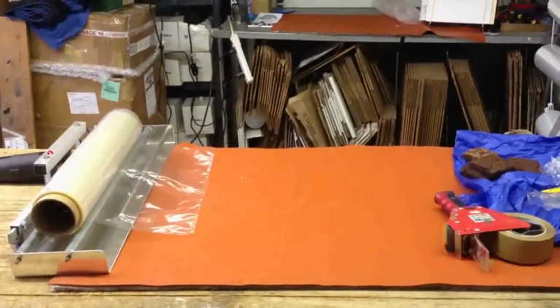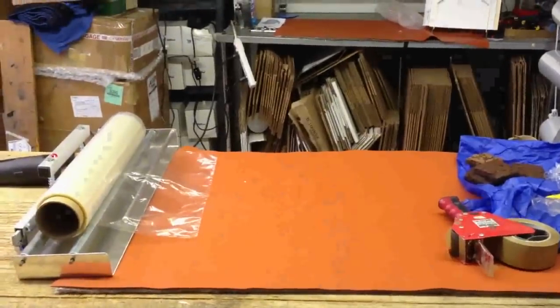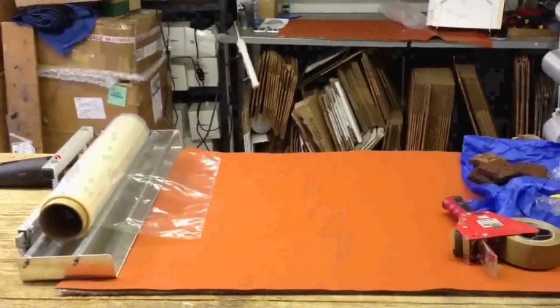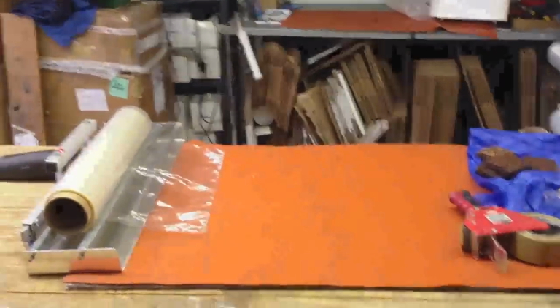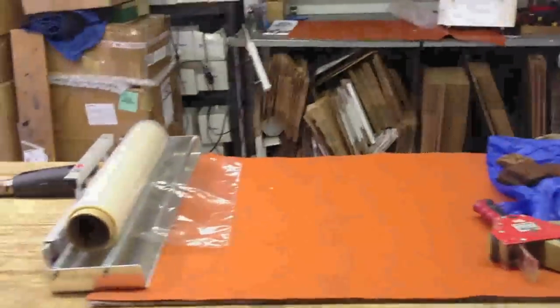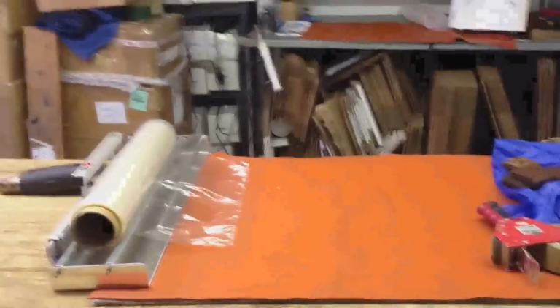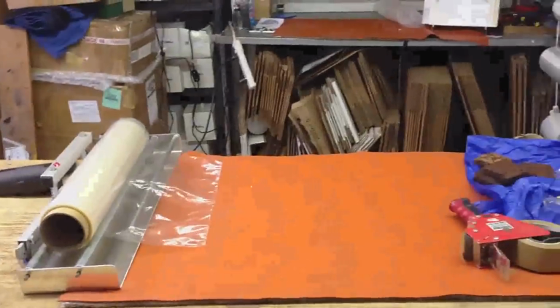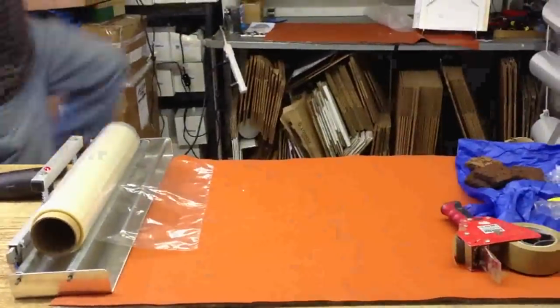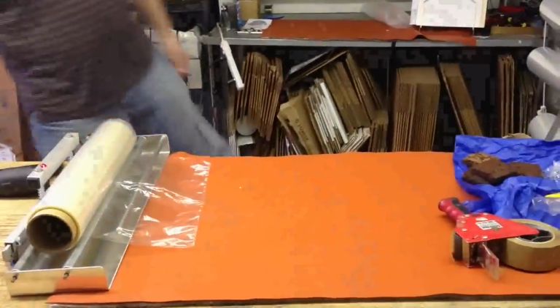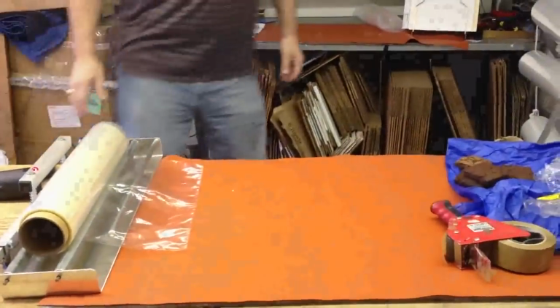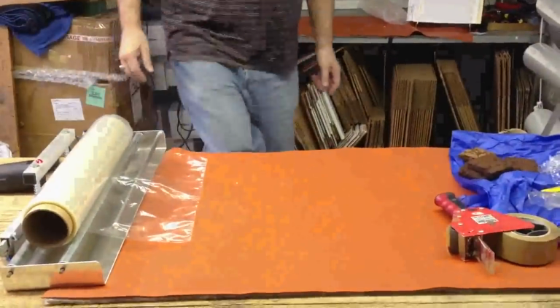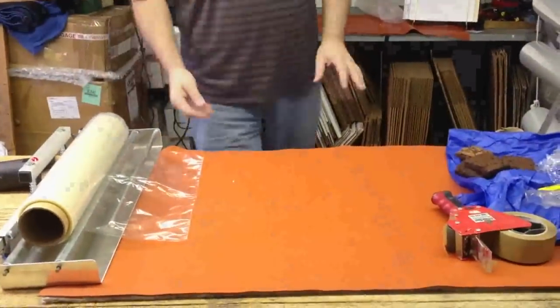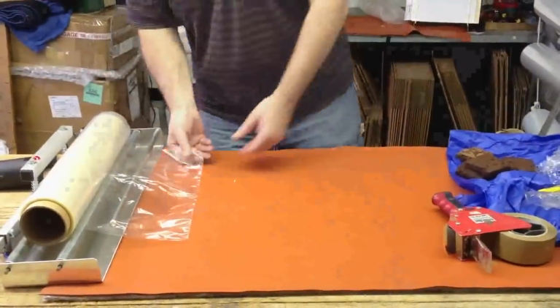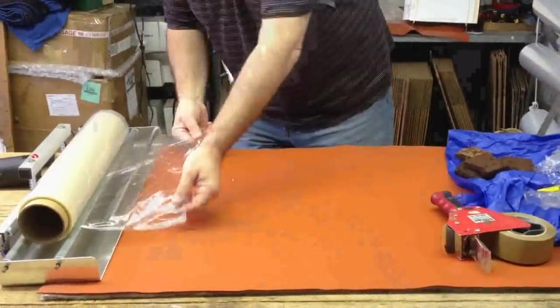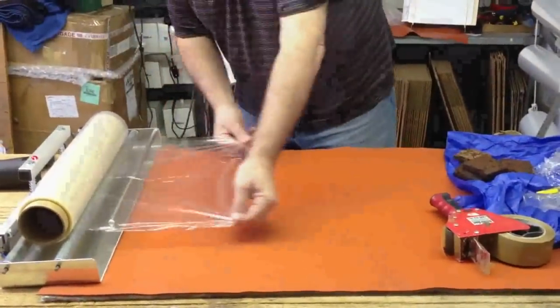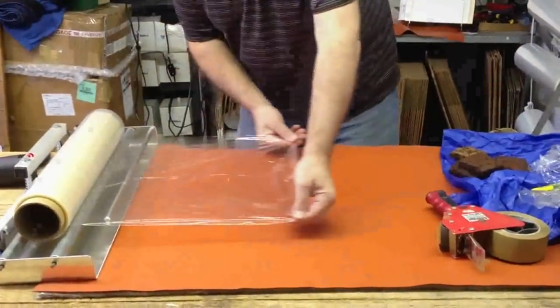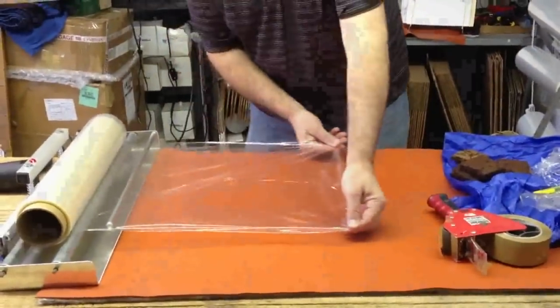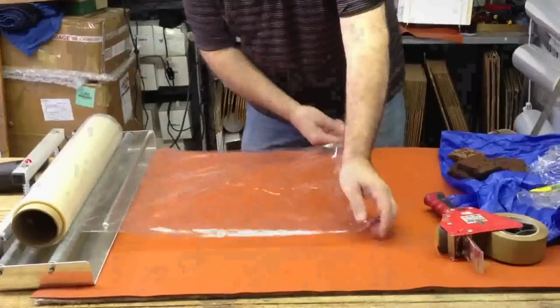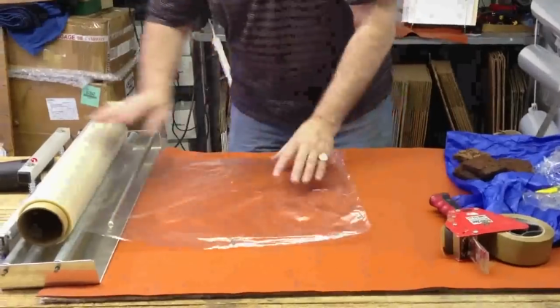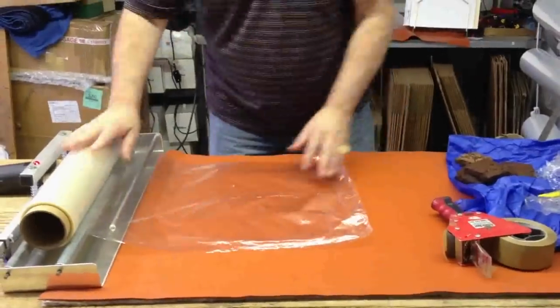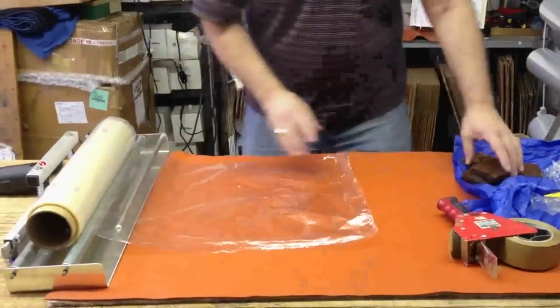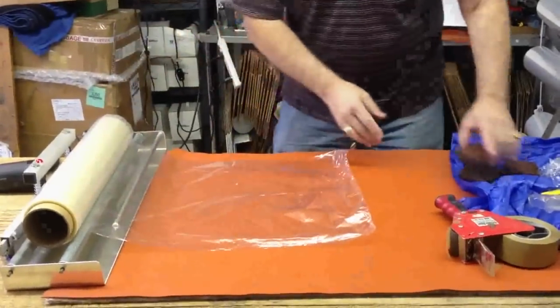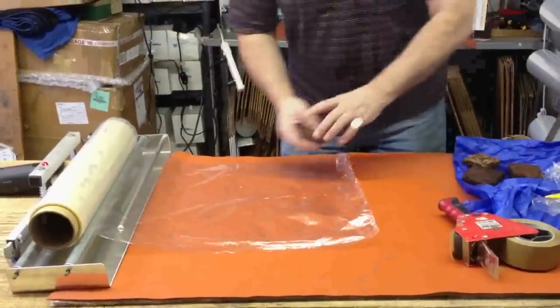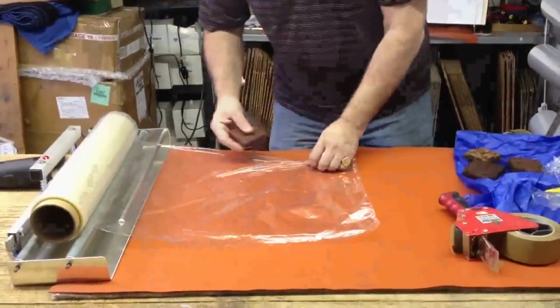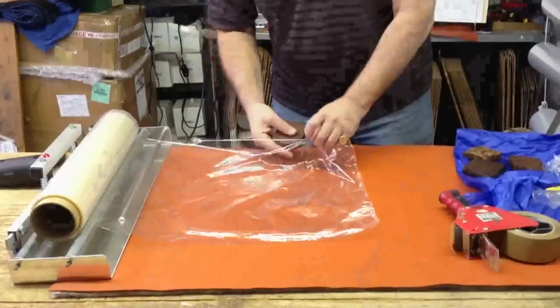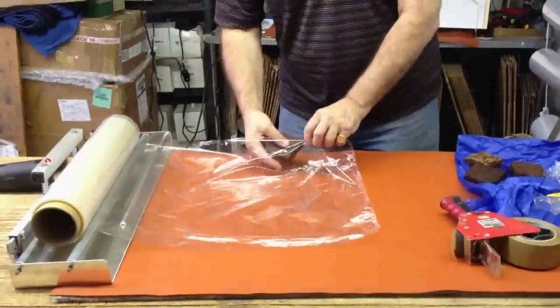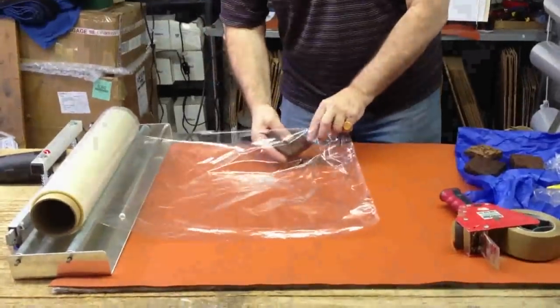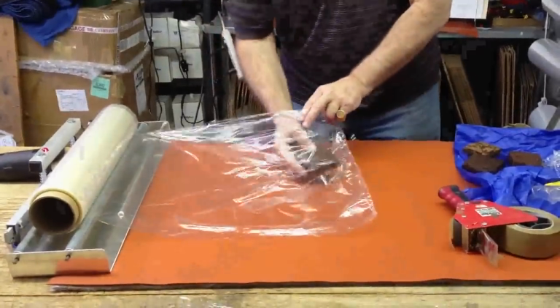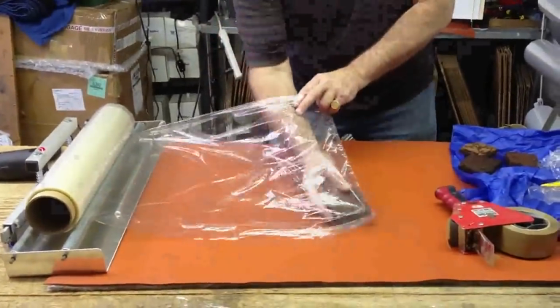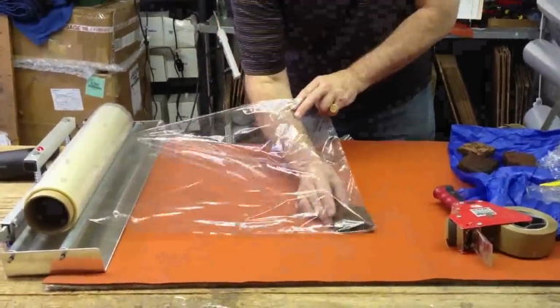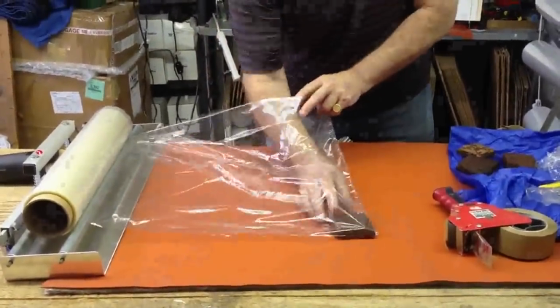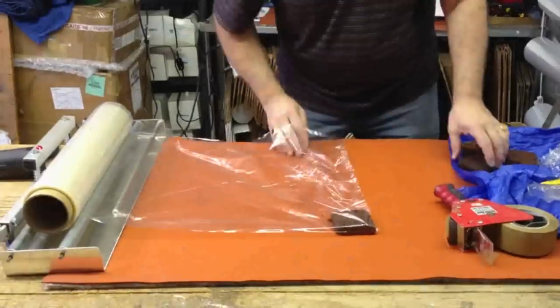This is for Kelly, who asked about wrapping brownies. I set up a machine here, just the standard thing. I am using the biodegradable film, but that's because we're going to wrap these and eat these. Thank you, Kelly.